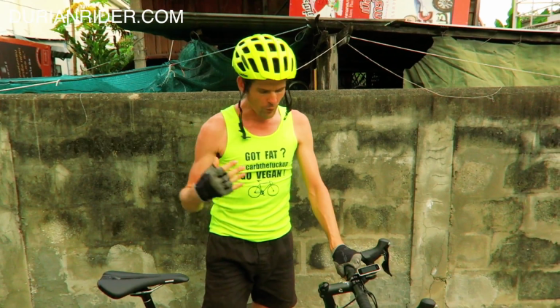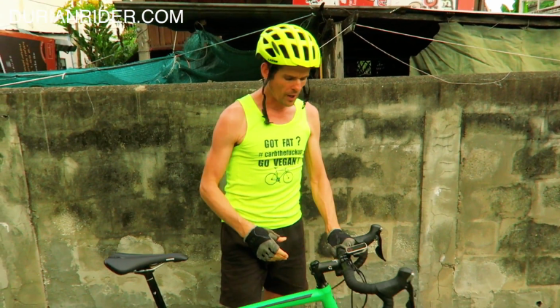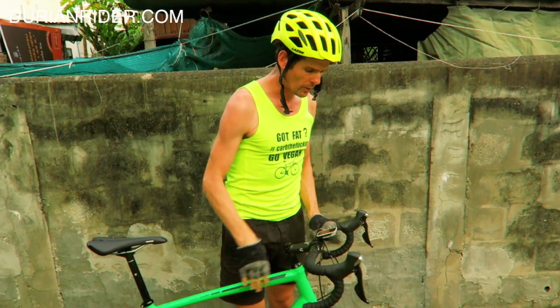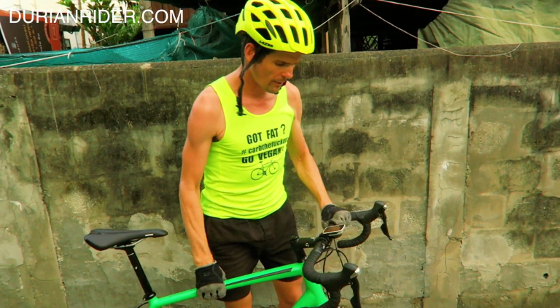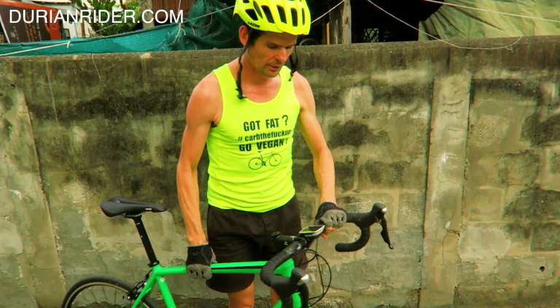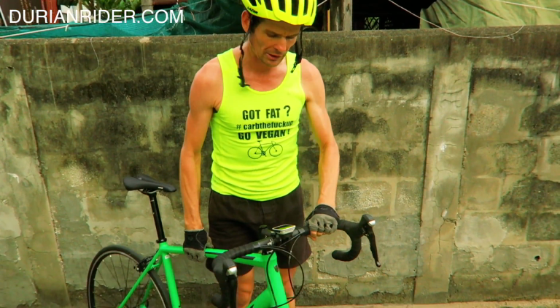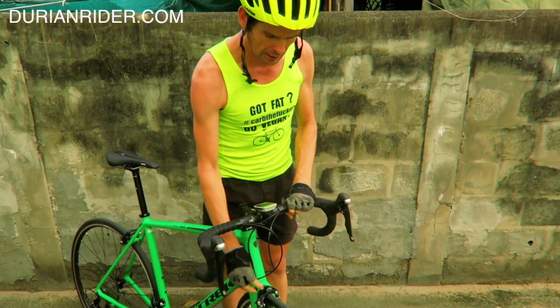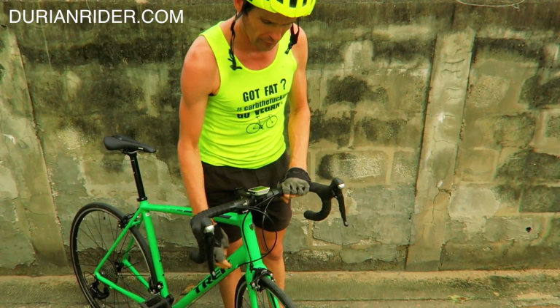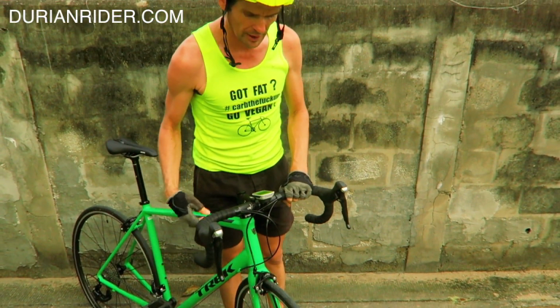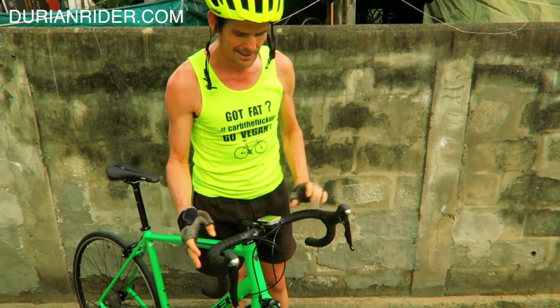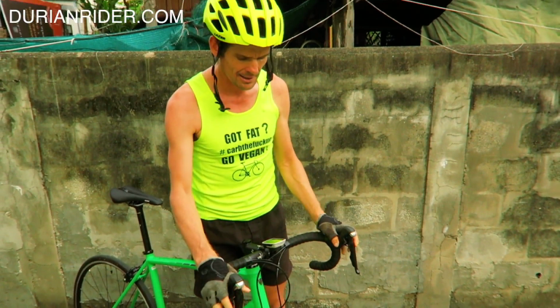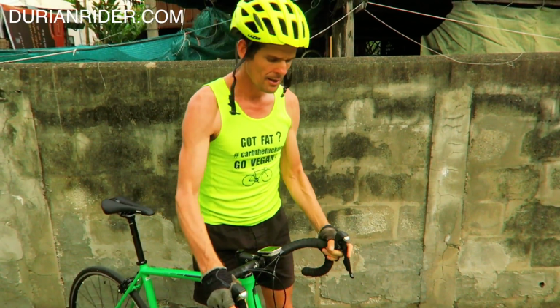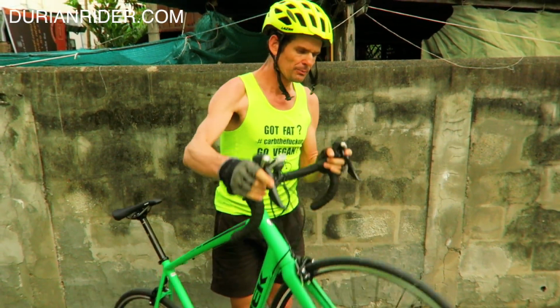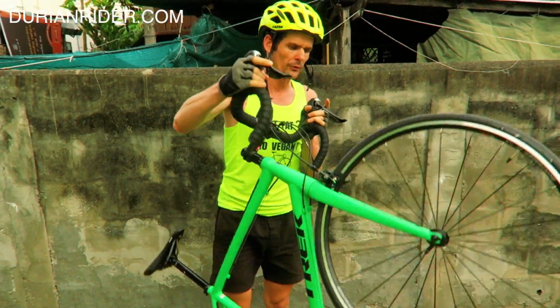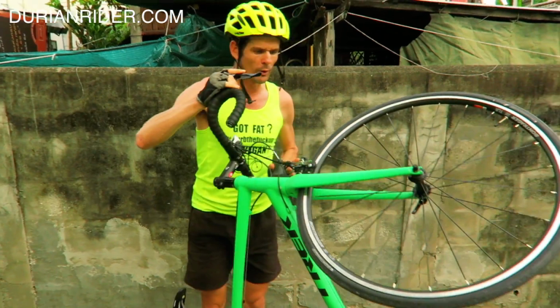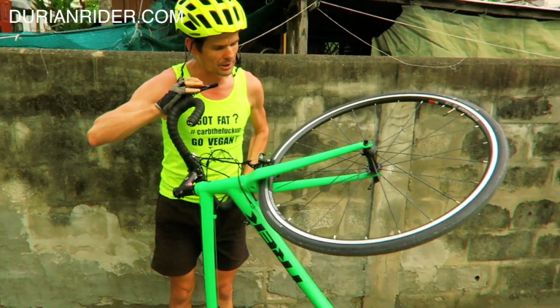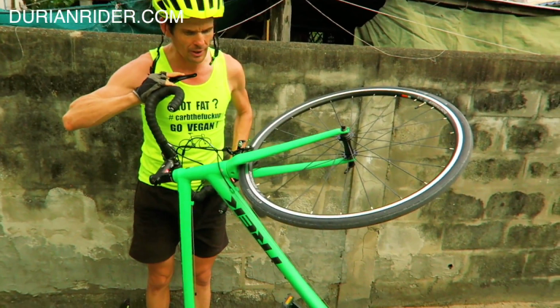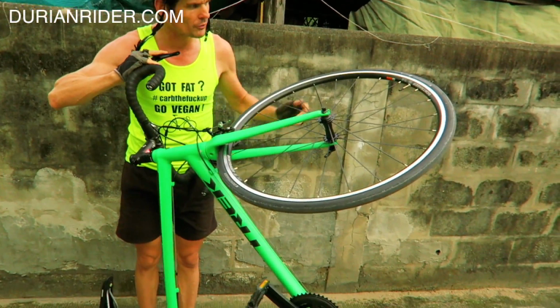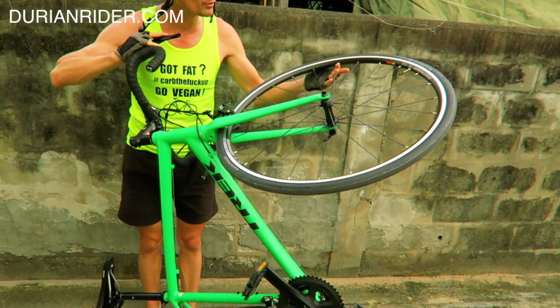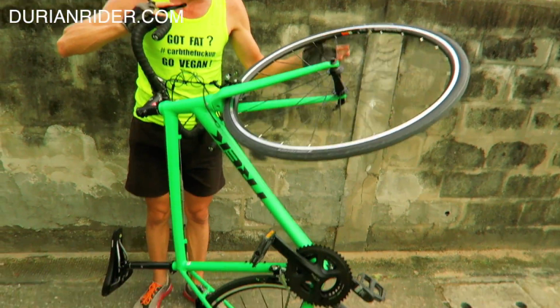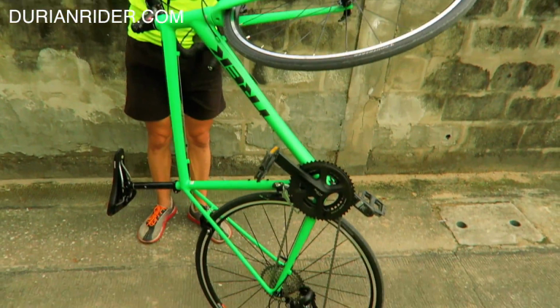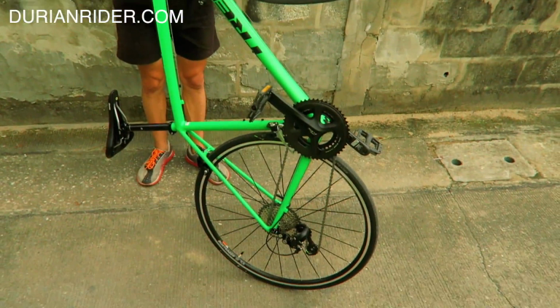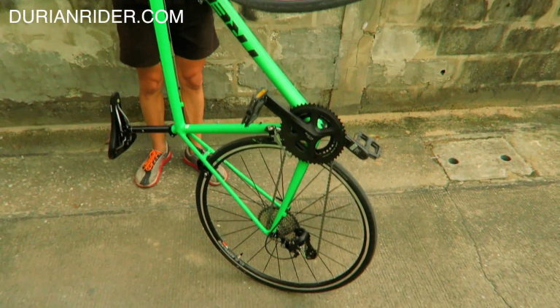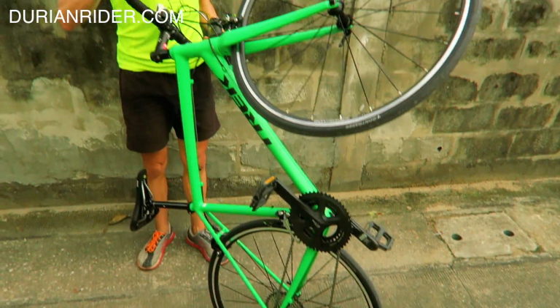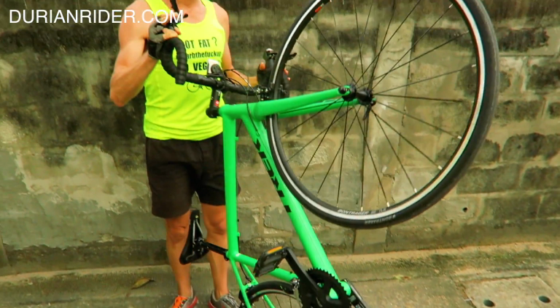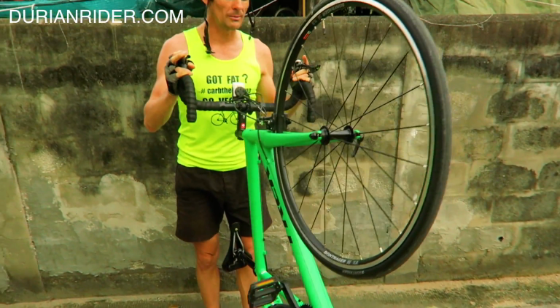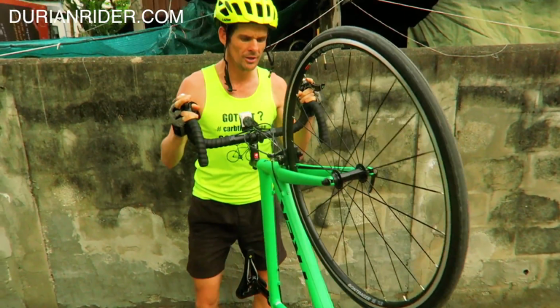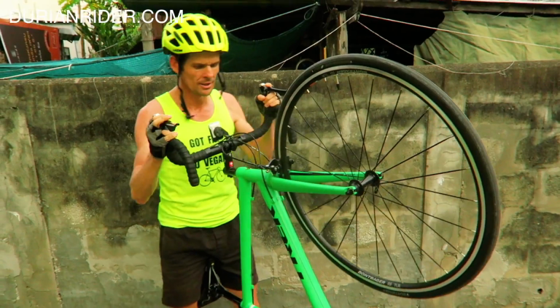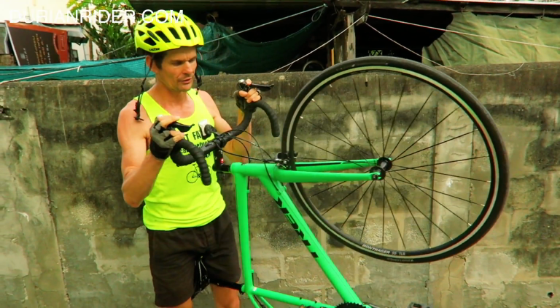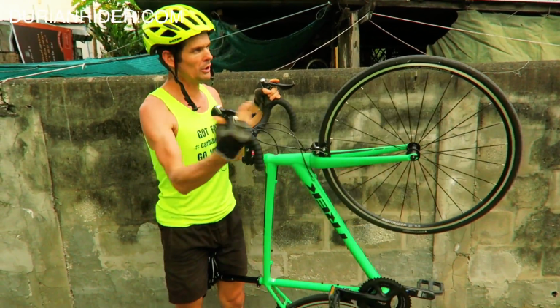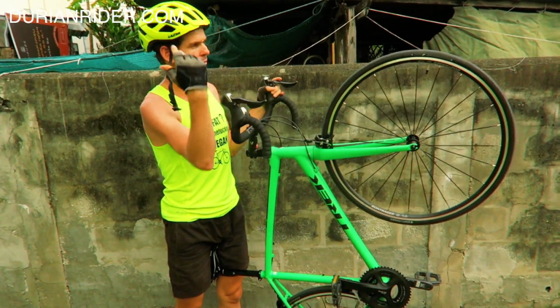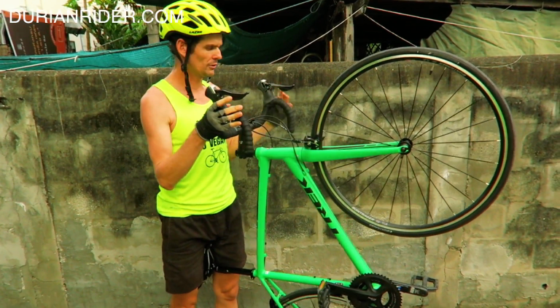It's great. It's got full 105. I like the 105 because it's got the good tyre clearance — you can run 28s in this. When I first bought one a couple years ago it came with 23s, now we've got 24s. We've got tubeless ready rims. It's all good.